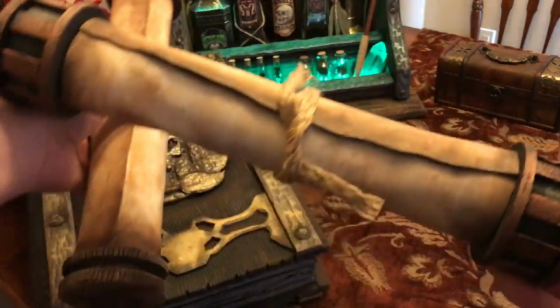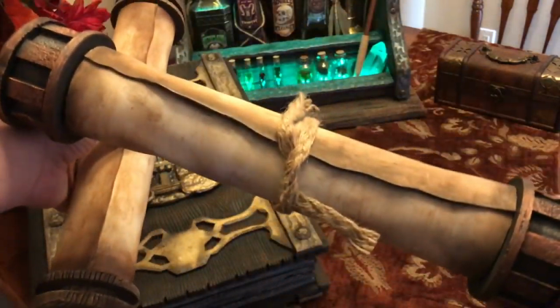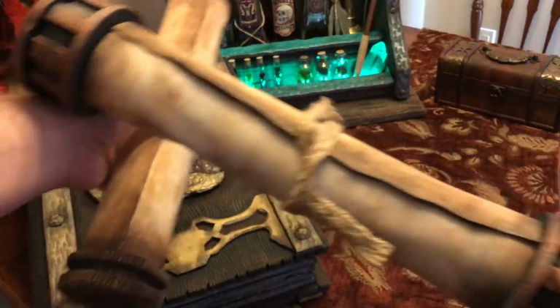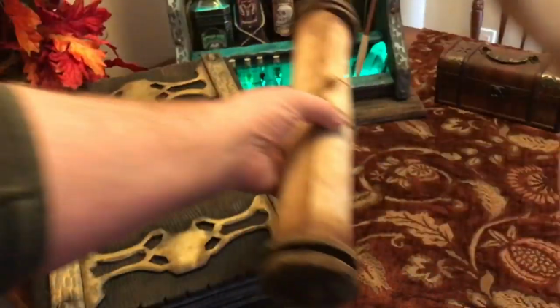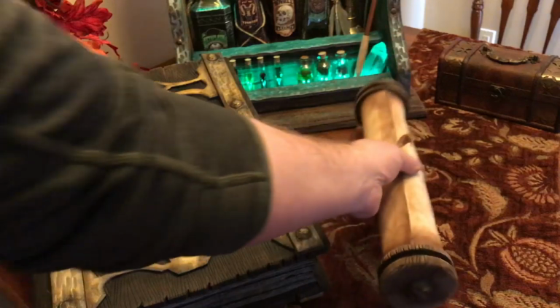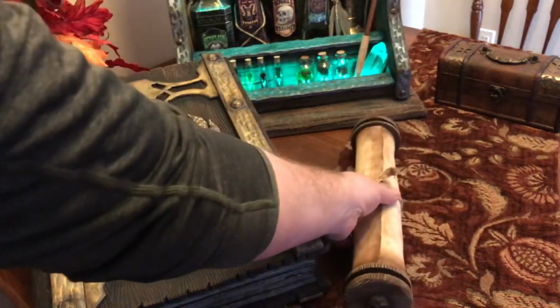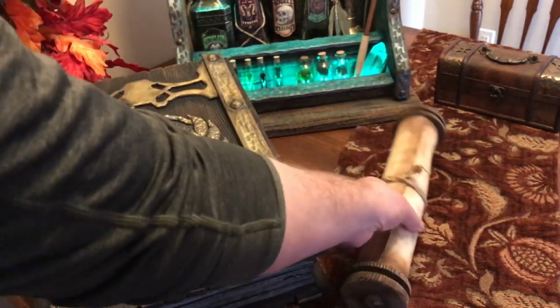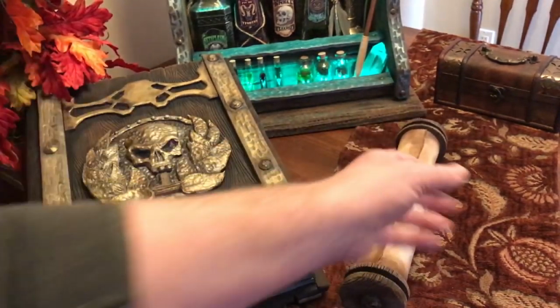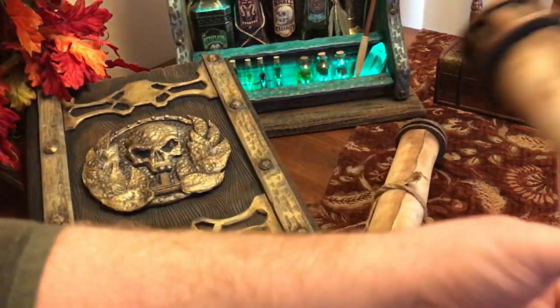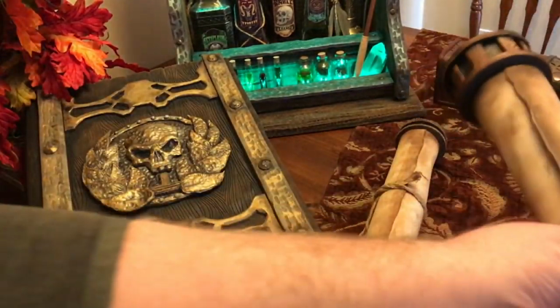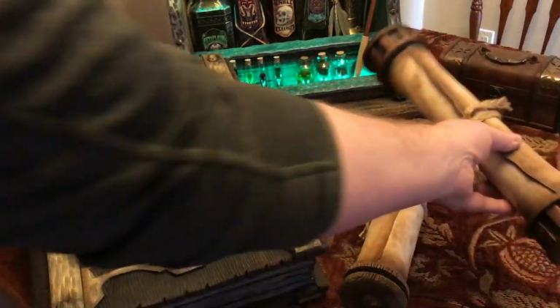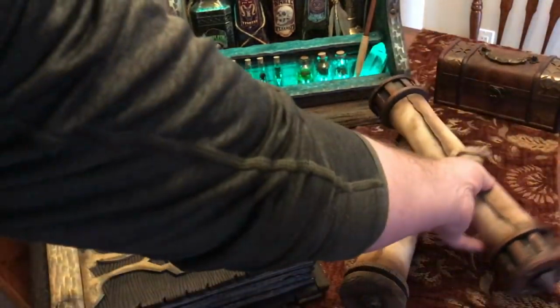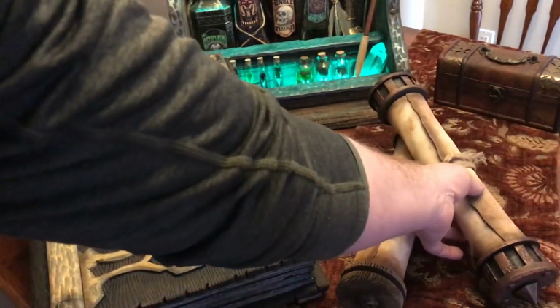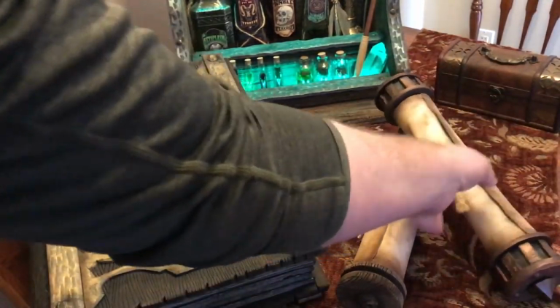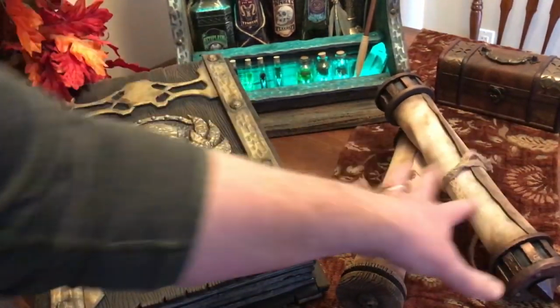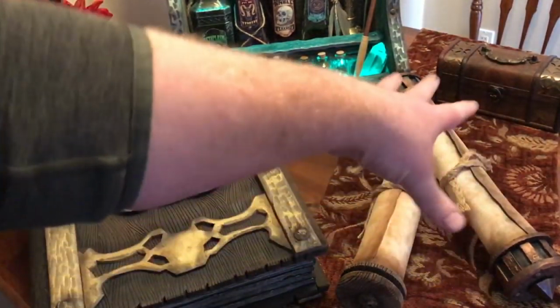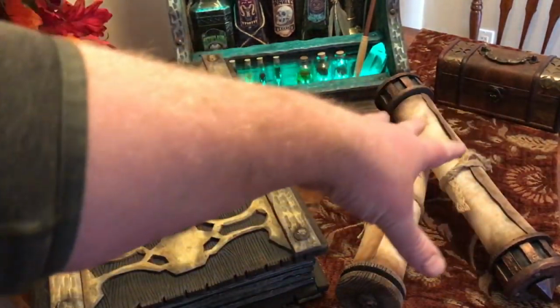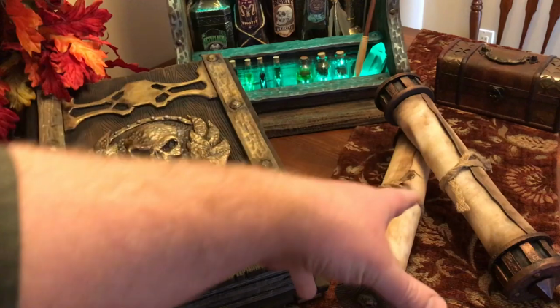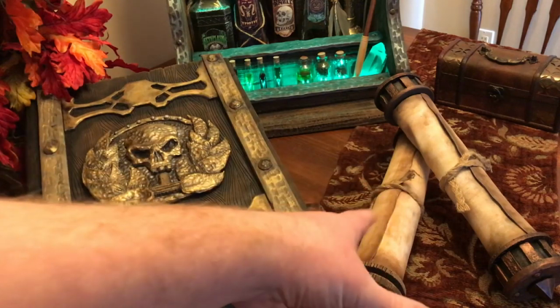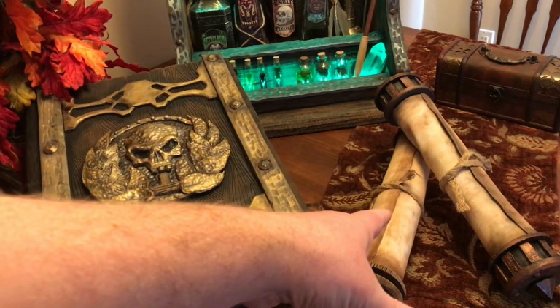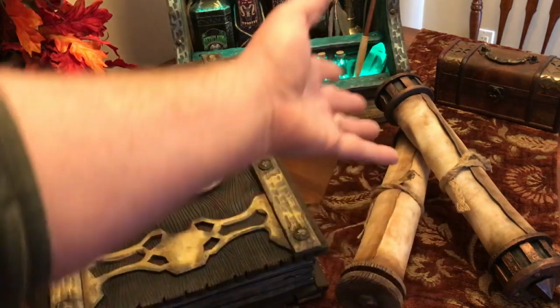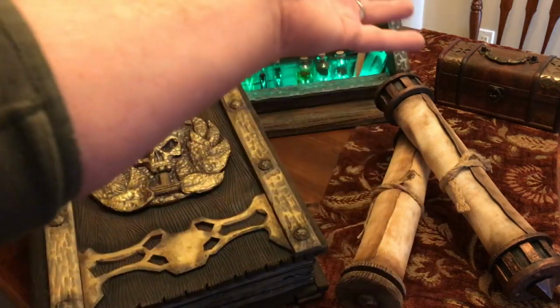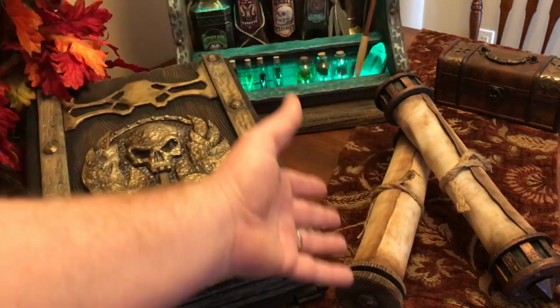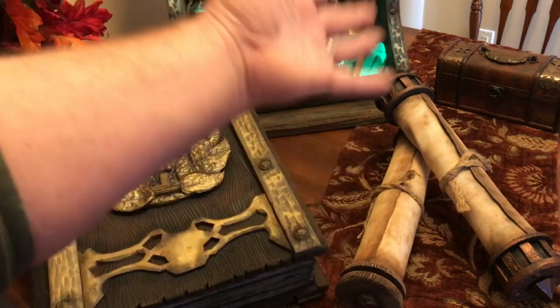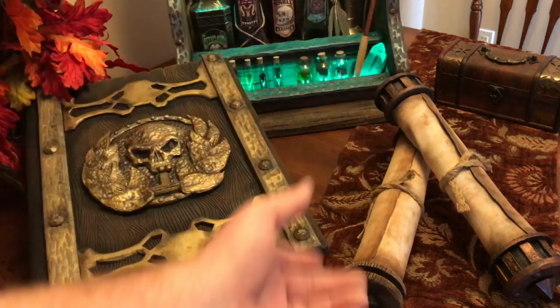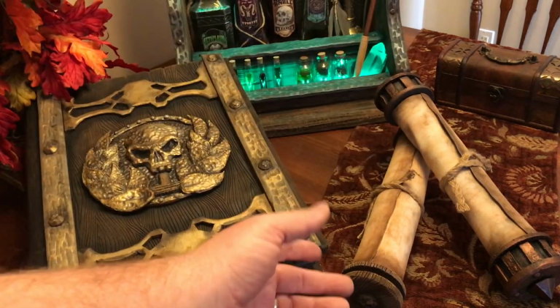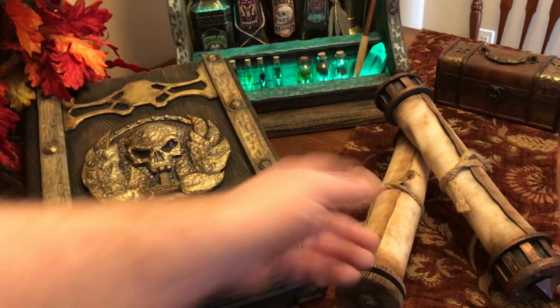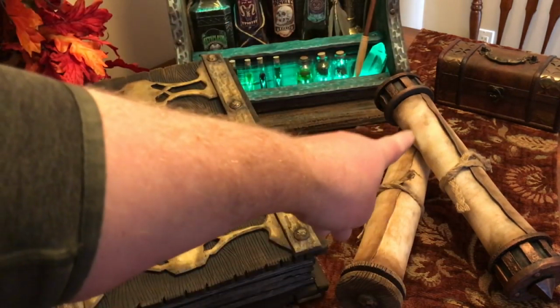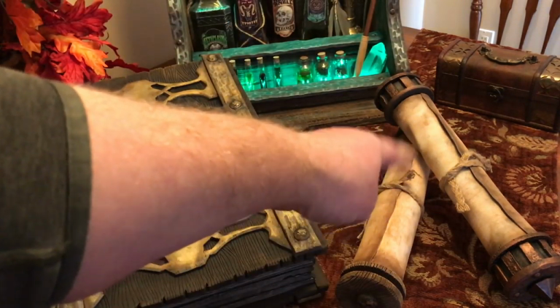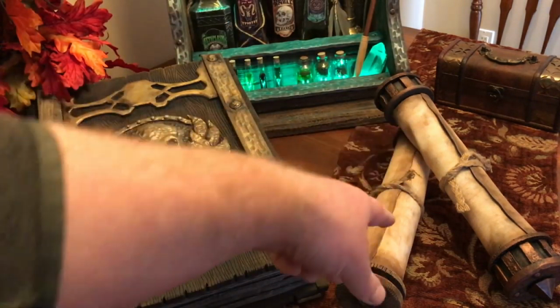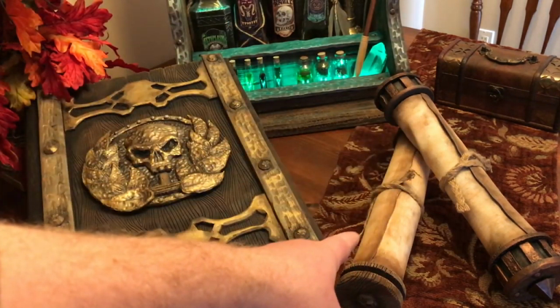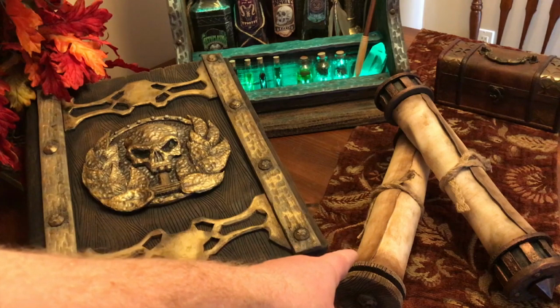These things look authentic and you can build them quickly. If you put your mind to it, you can probably build one of these in about an hour max. And once you get good, you can do multiple at the same time.